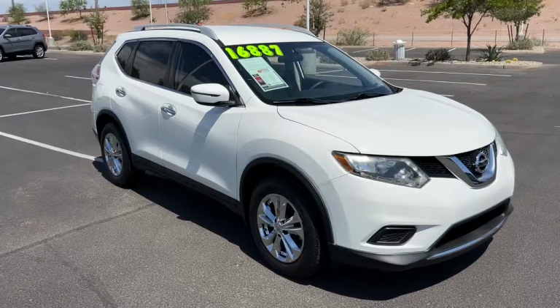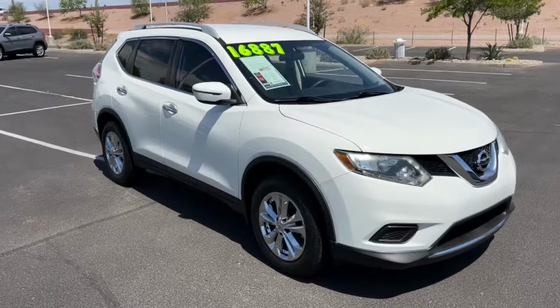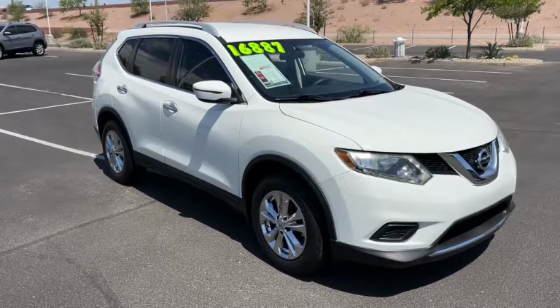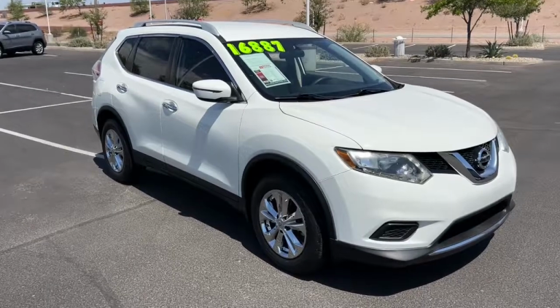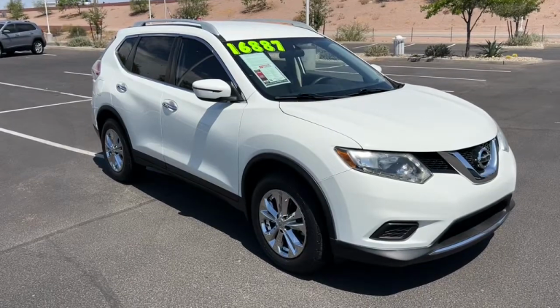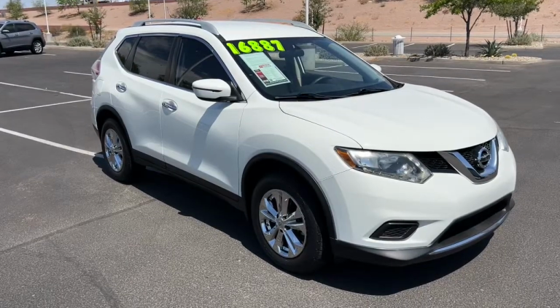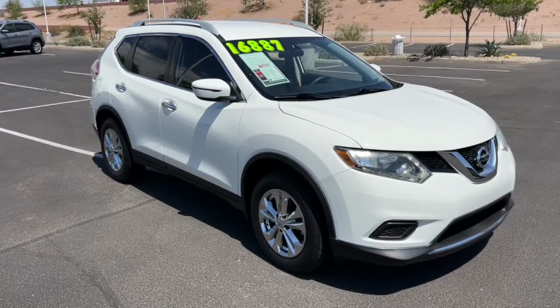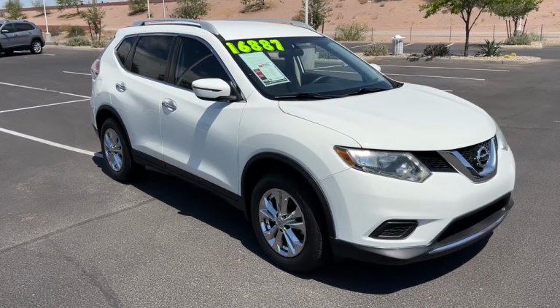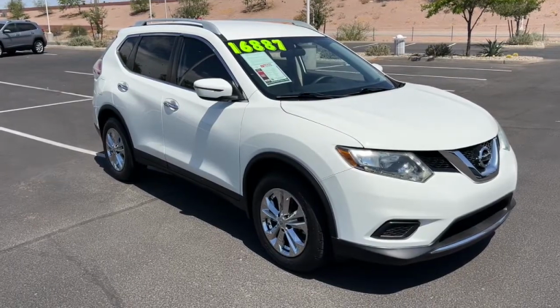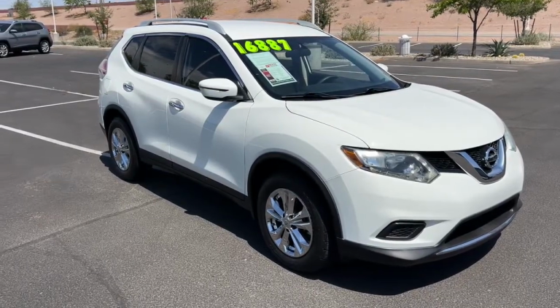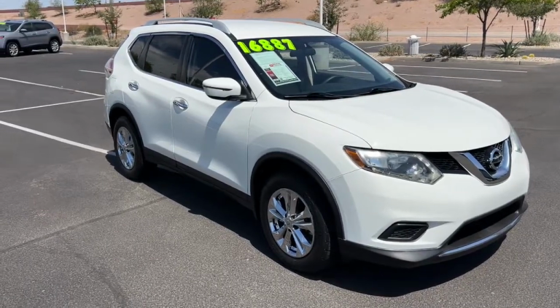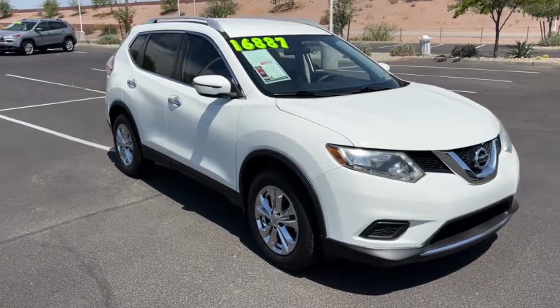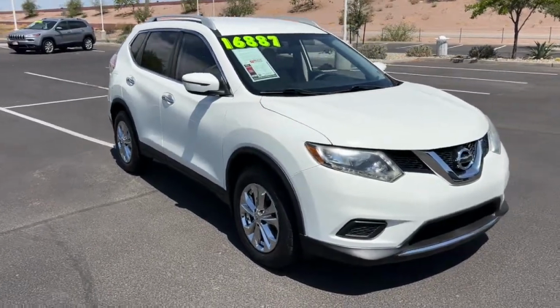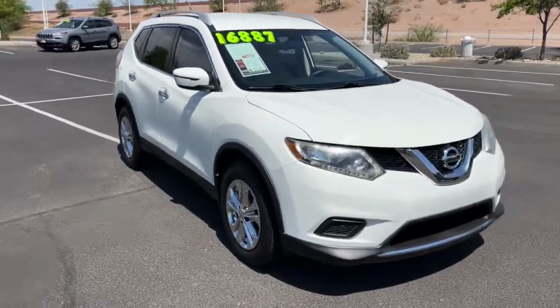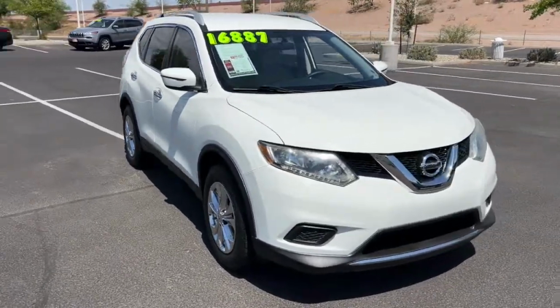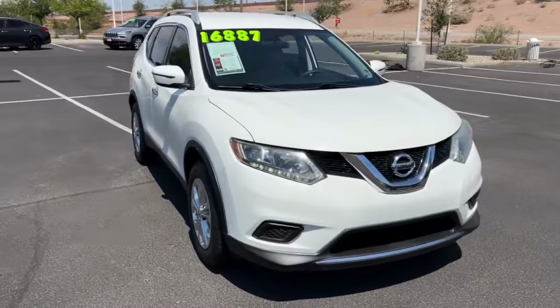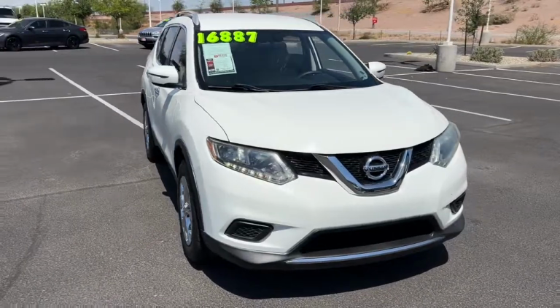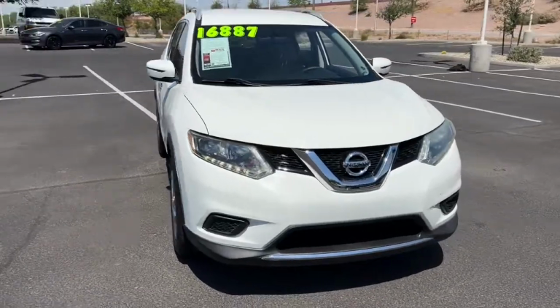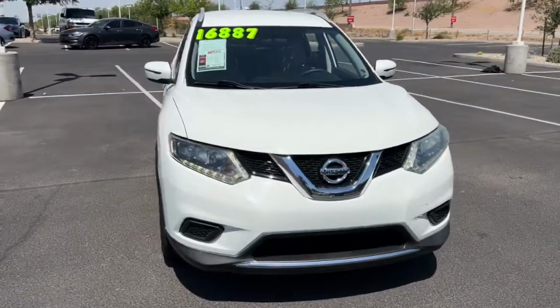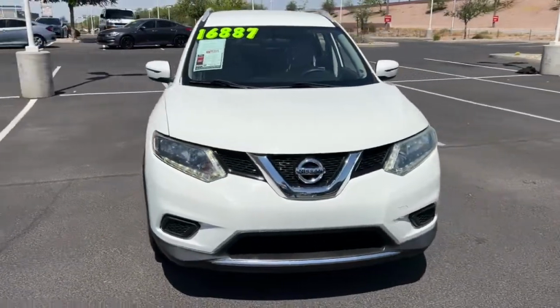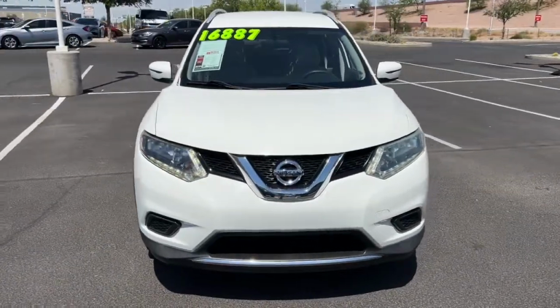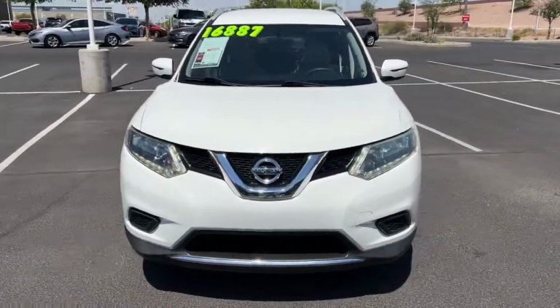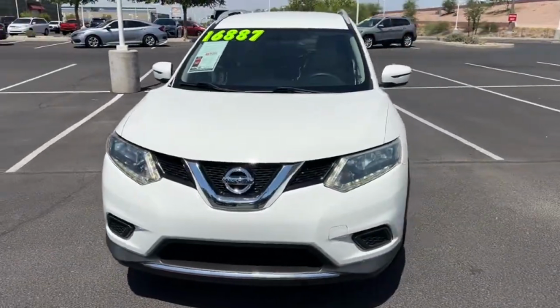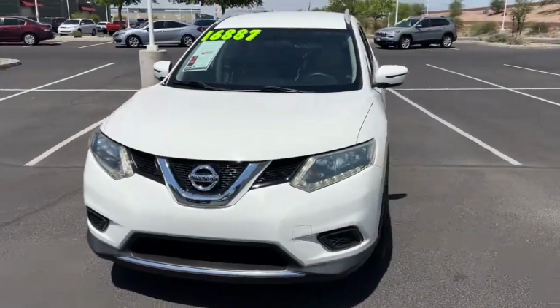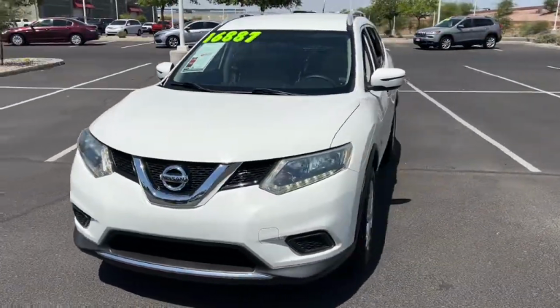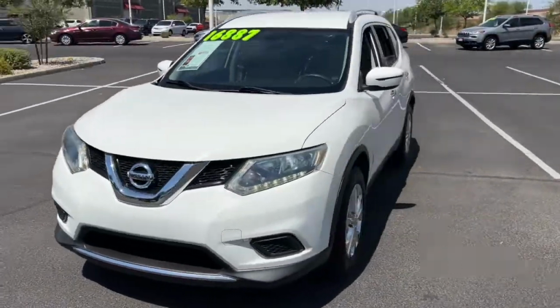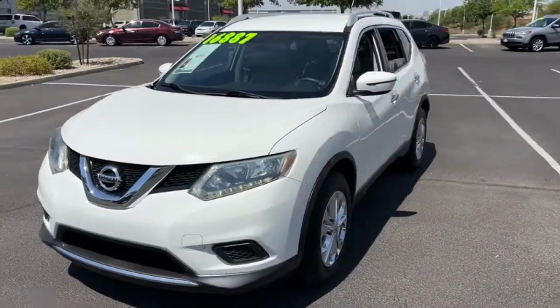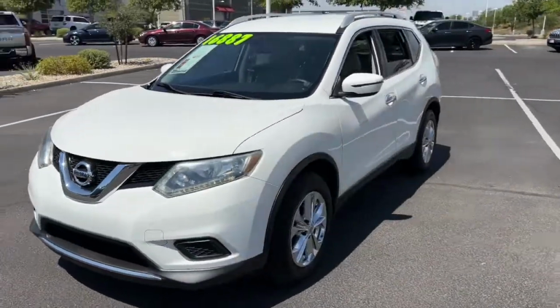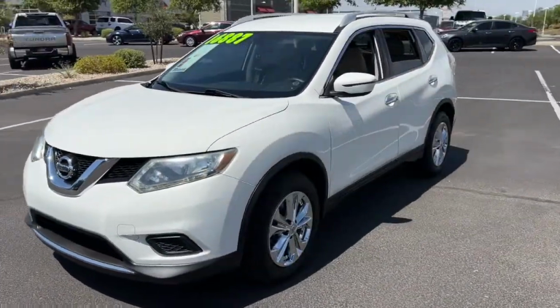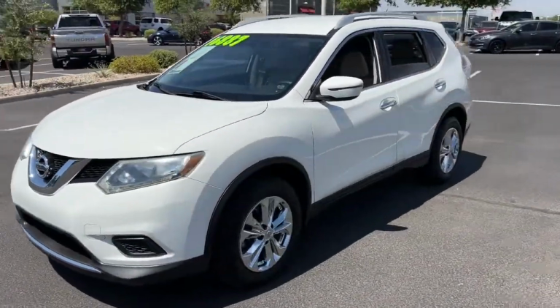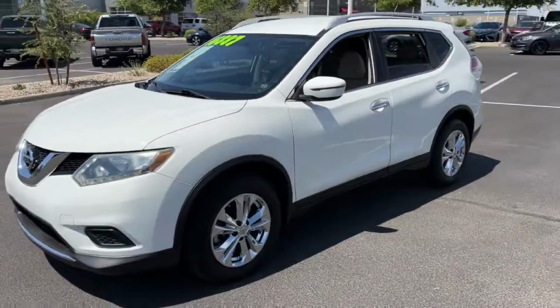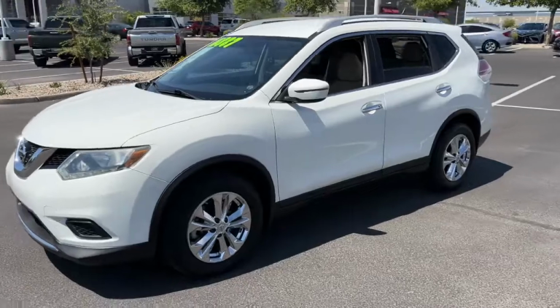This could be the car for you. The 2016 Nissan Rogue. With less than 90,000 miles on the odometer, this vehicle stands out from the rest.